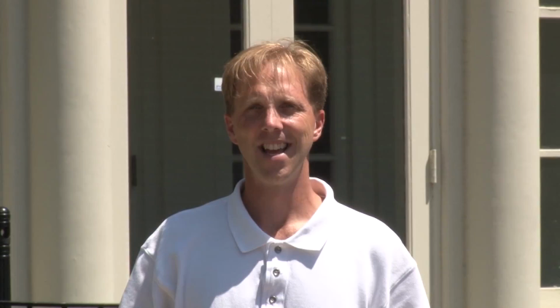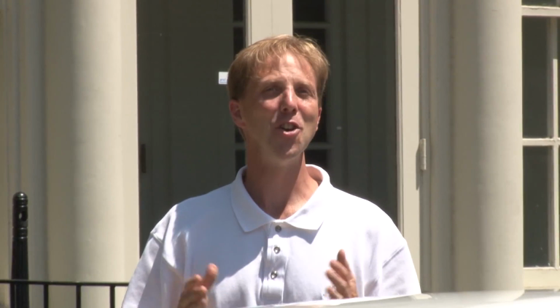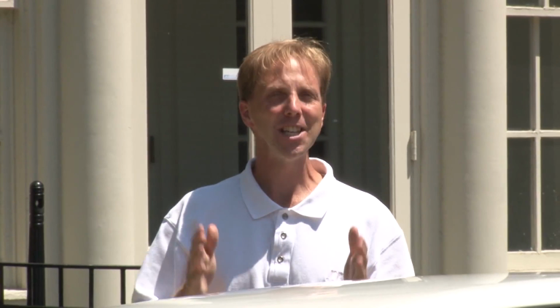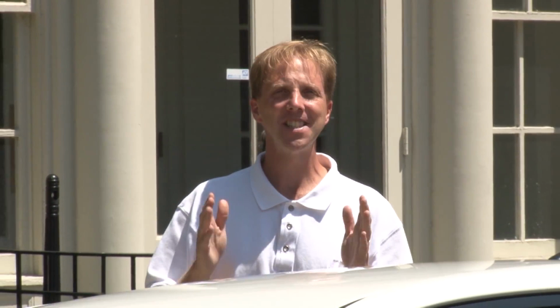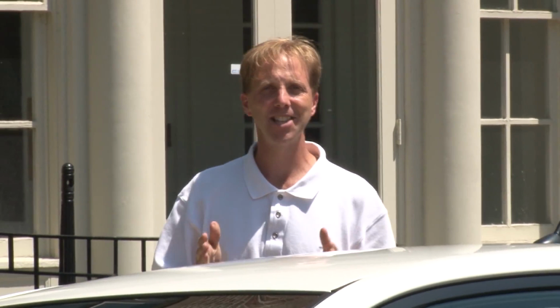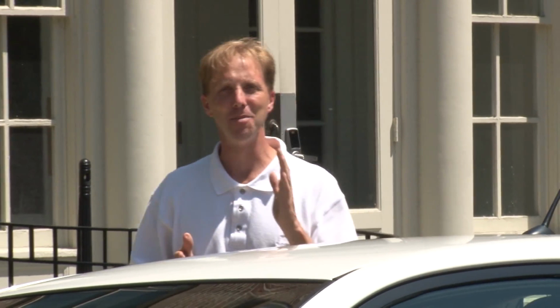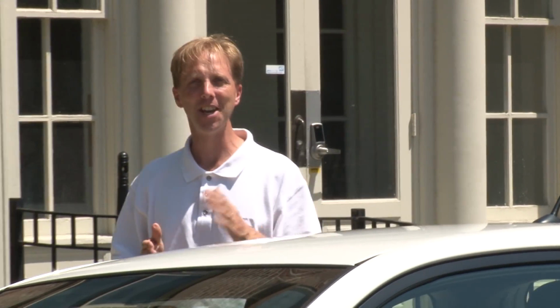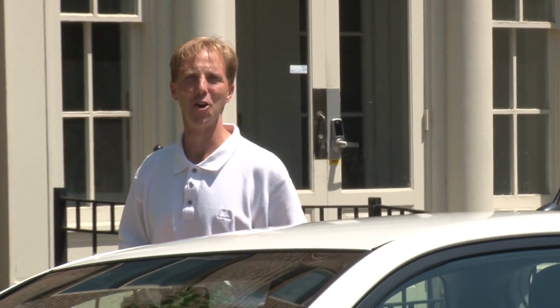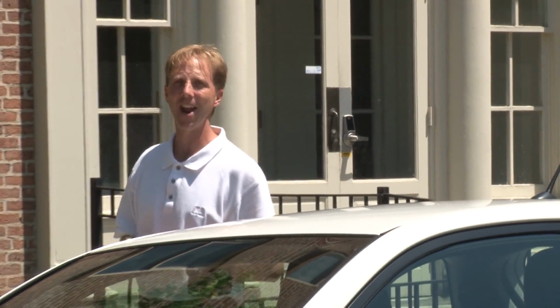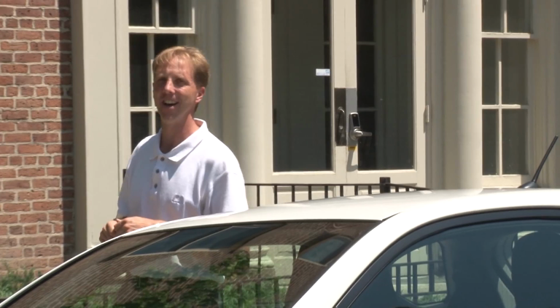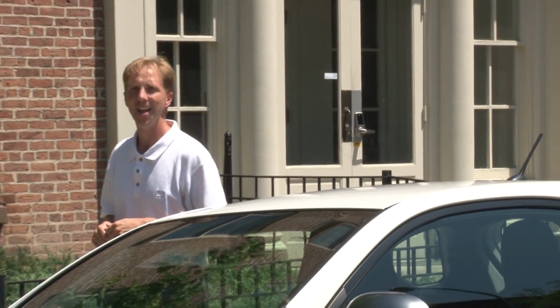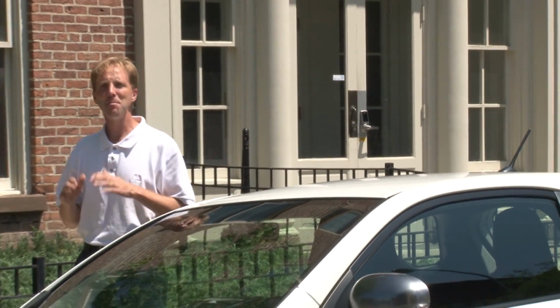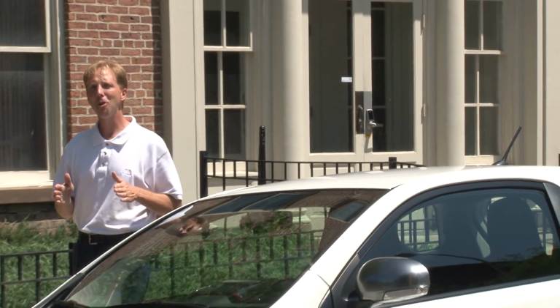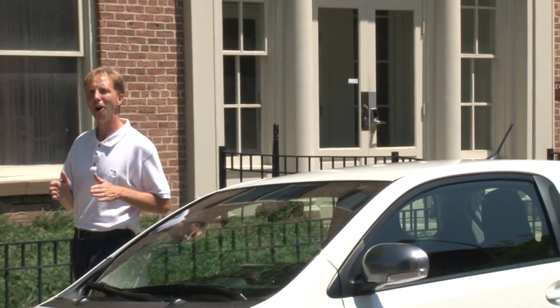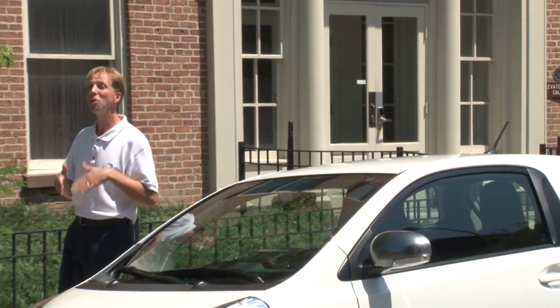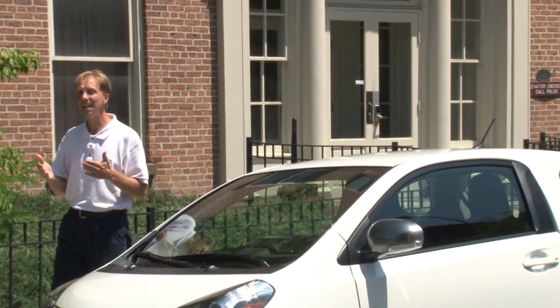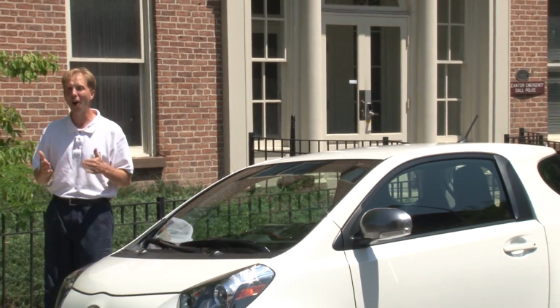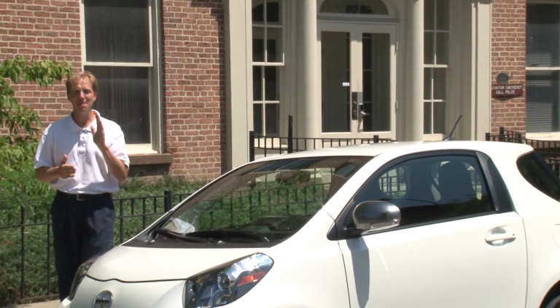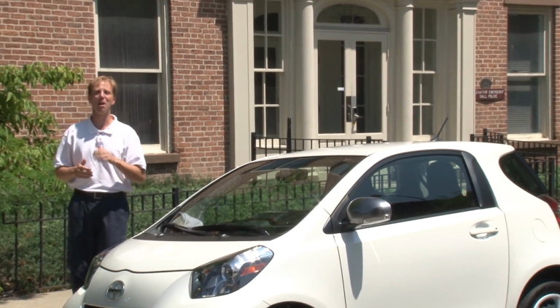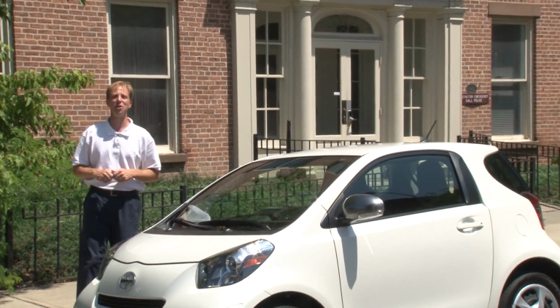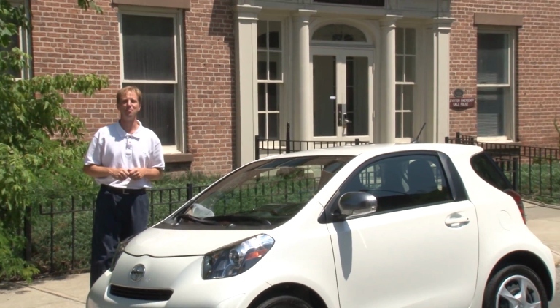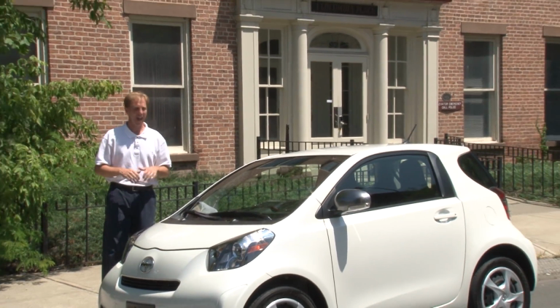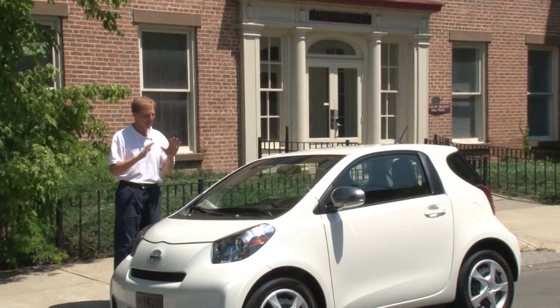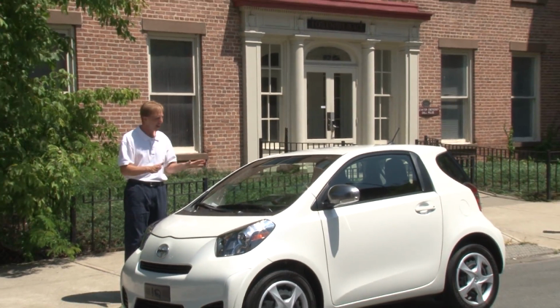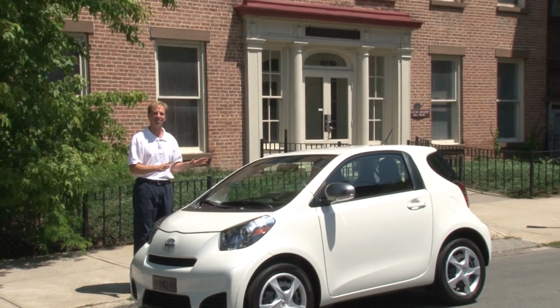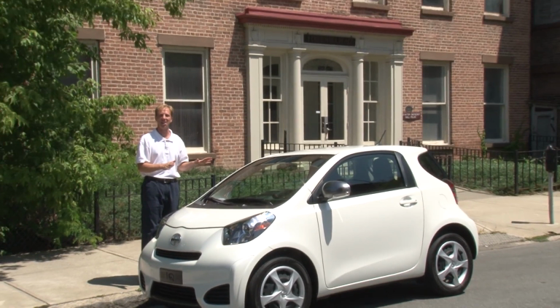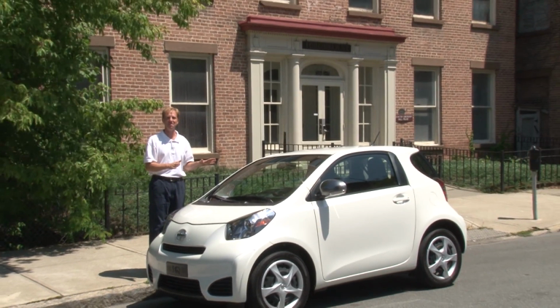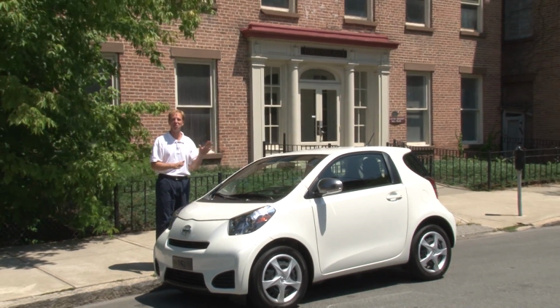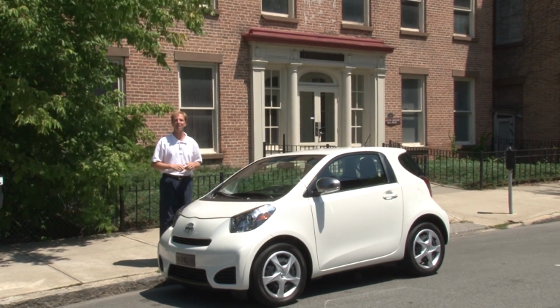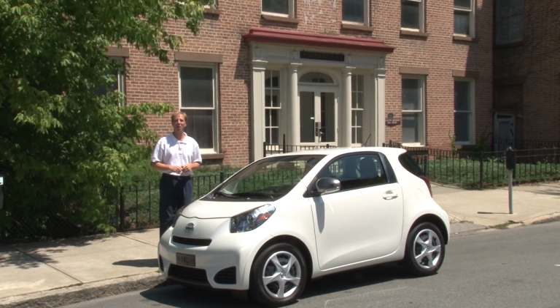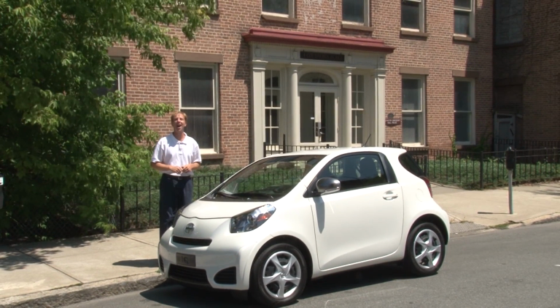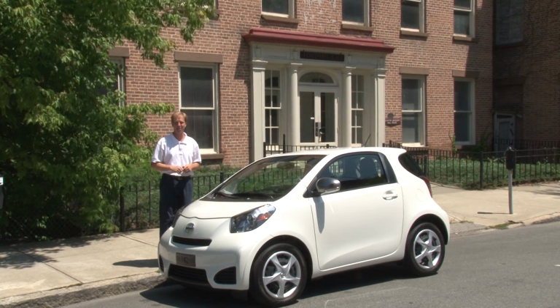If you're faced with the task of commuting in an urban area, then a microcar or city car may be right for you. And this is Scion's latest entry, the 2012 iQ.